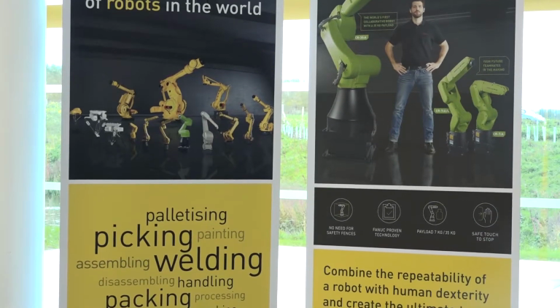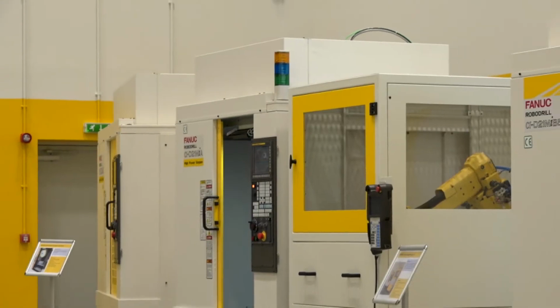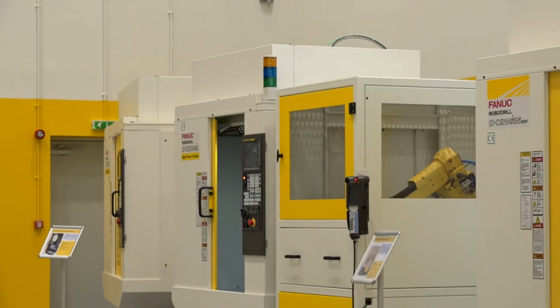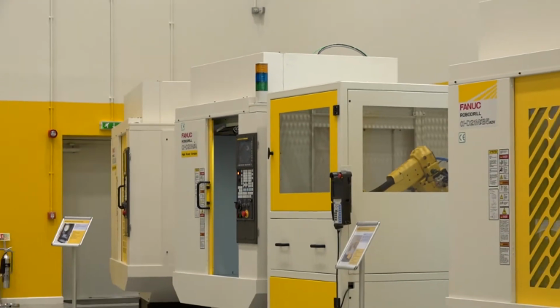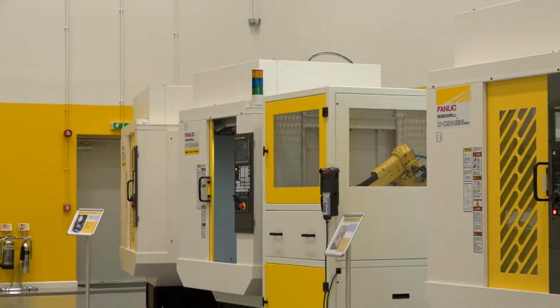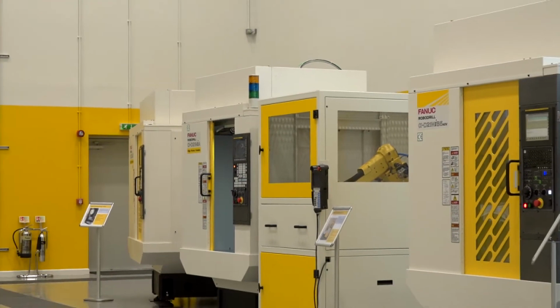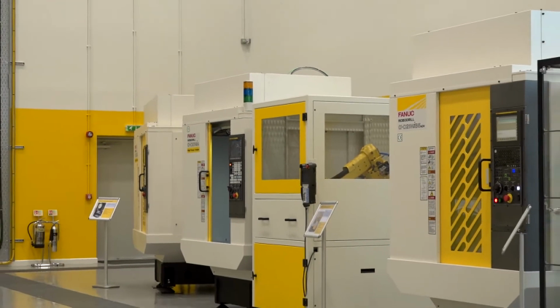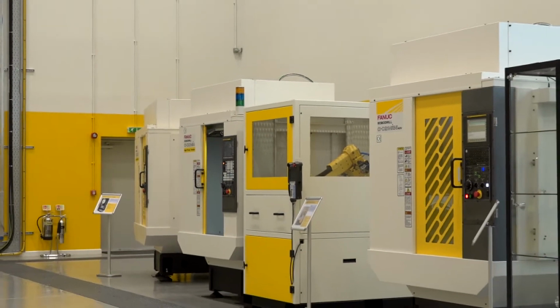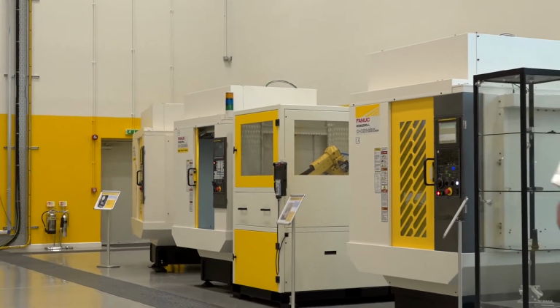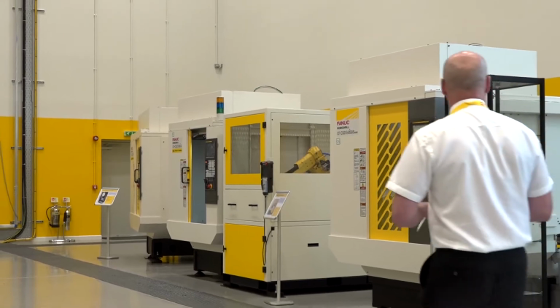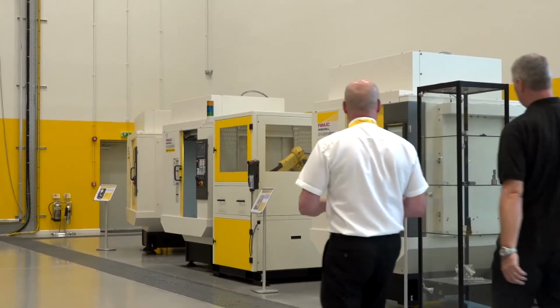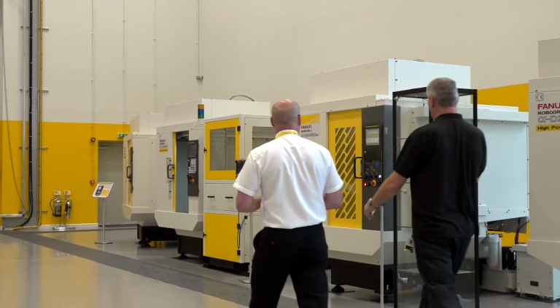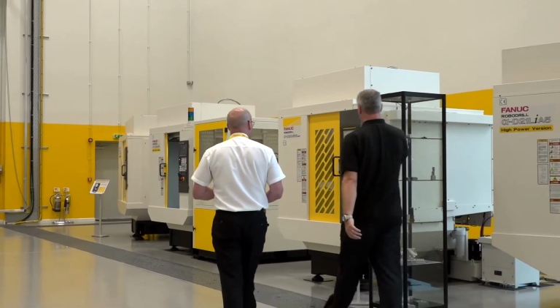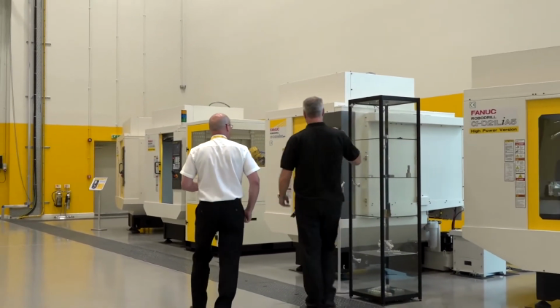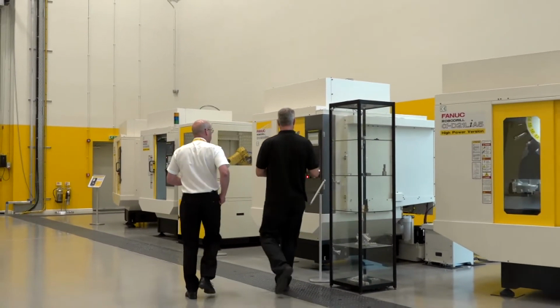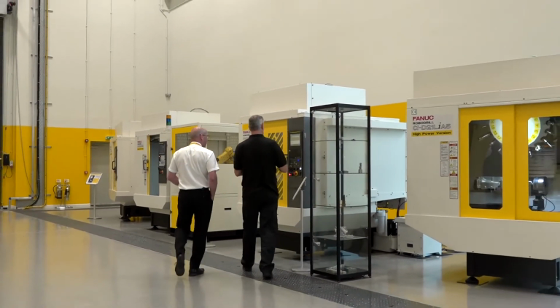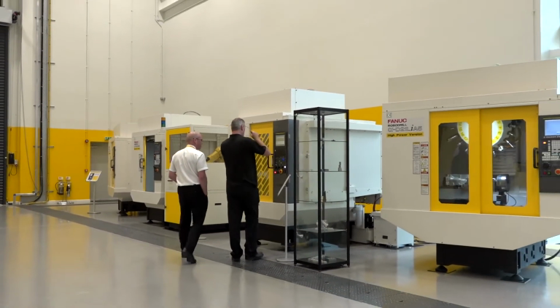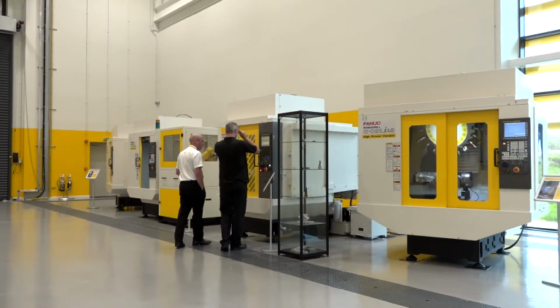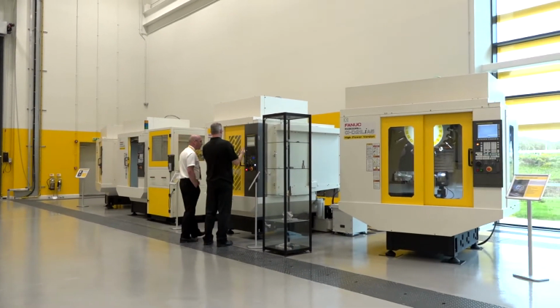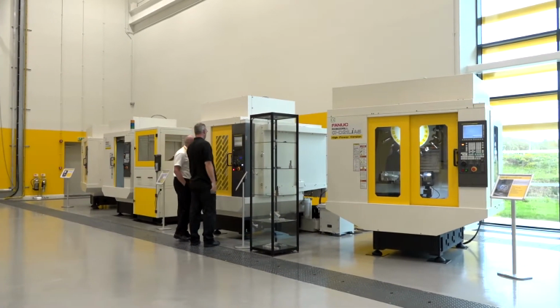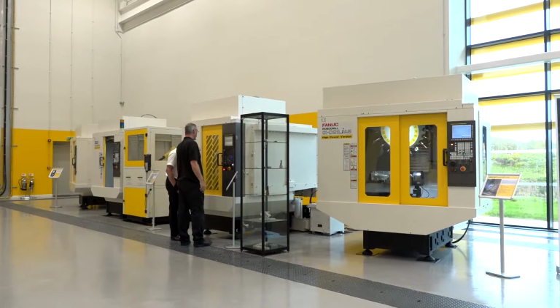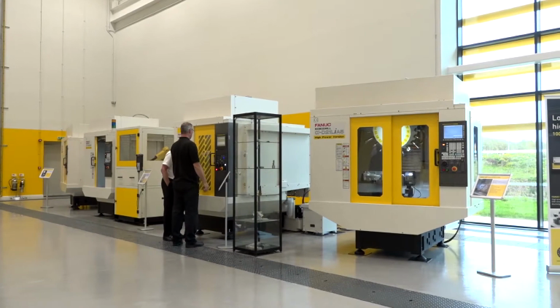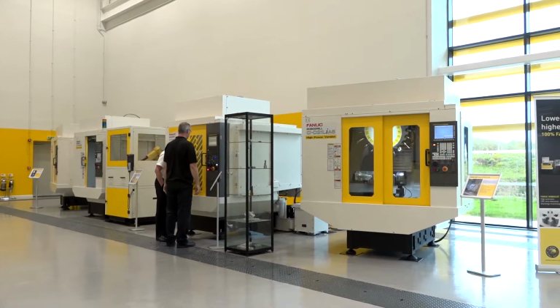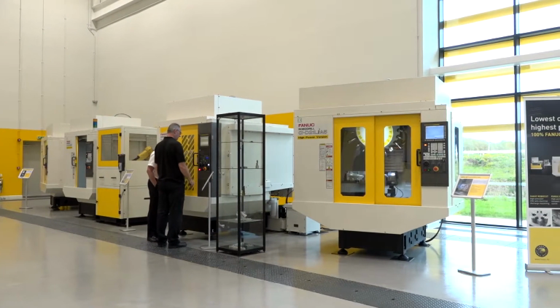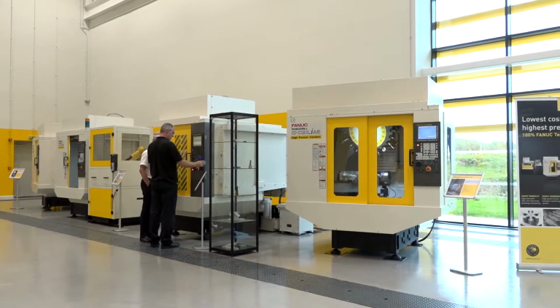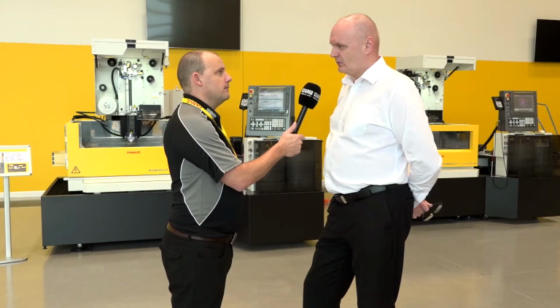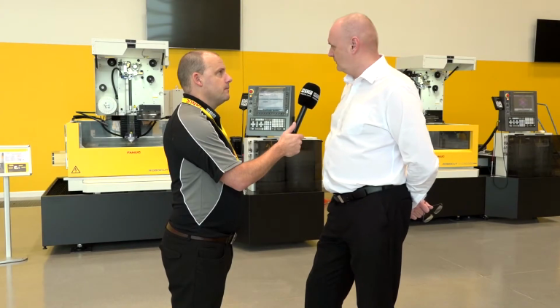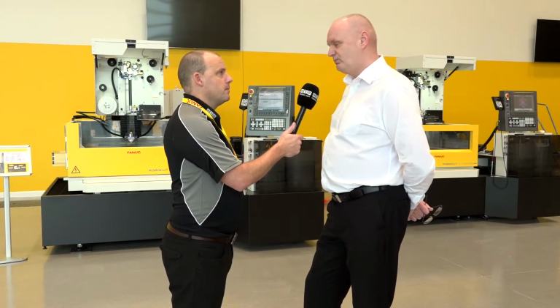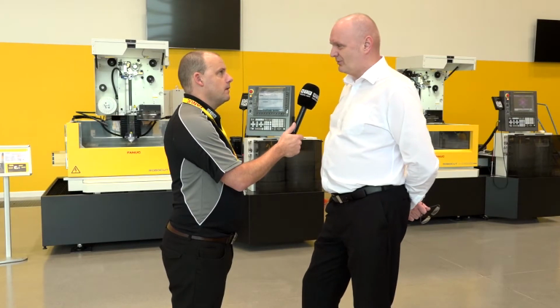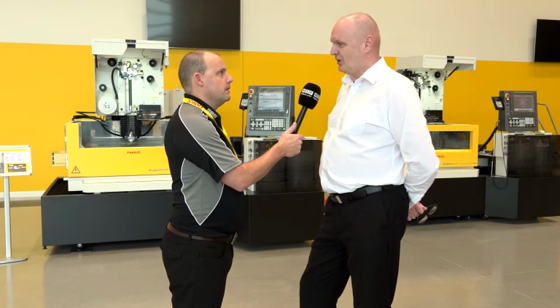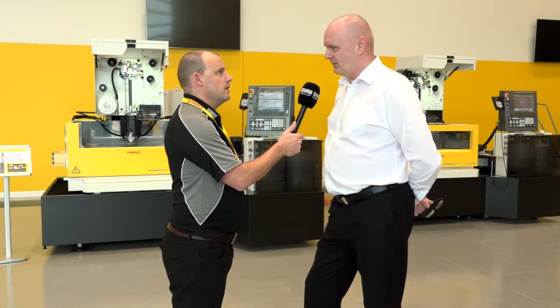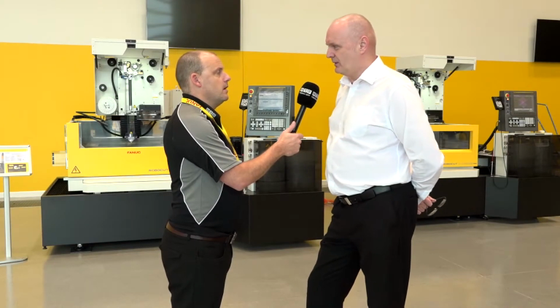And I think the very nature of the fact you've got these machines here — I'm assuming engineers can turn up here with drawings and parts and you can actually cut components for them to show them? Yeah, for sure, they can just turn up with their drawings and components and nine times out of ten we'll be doing that.